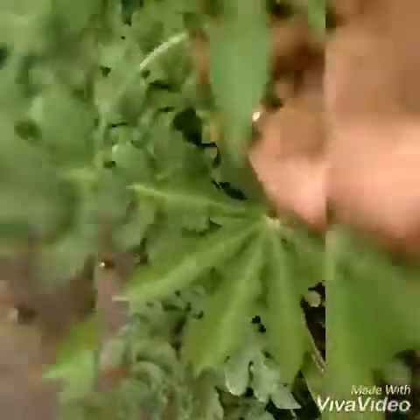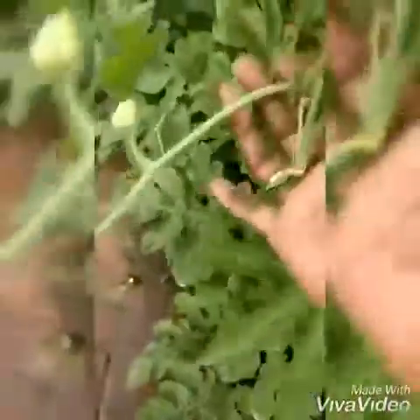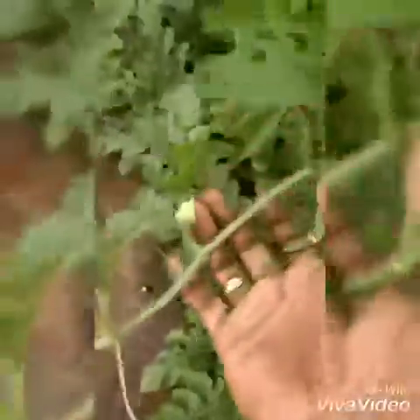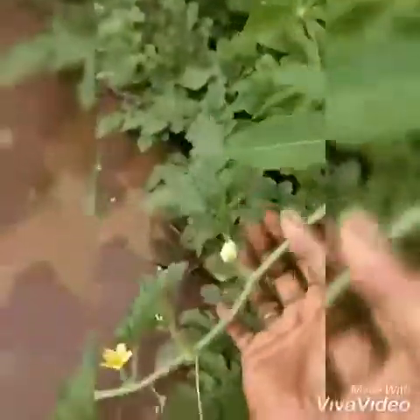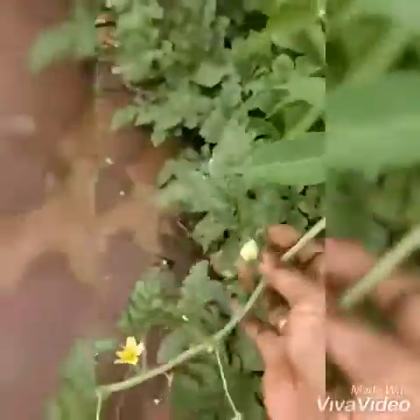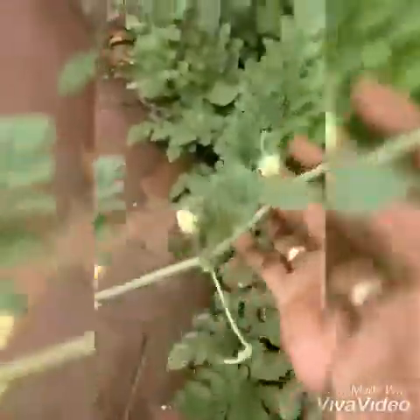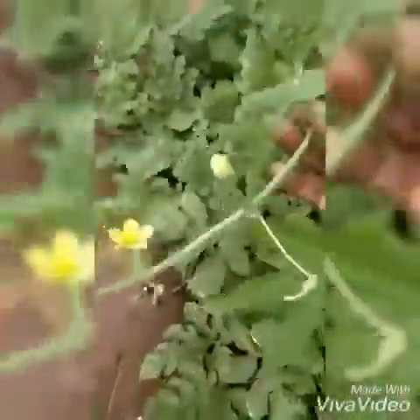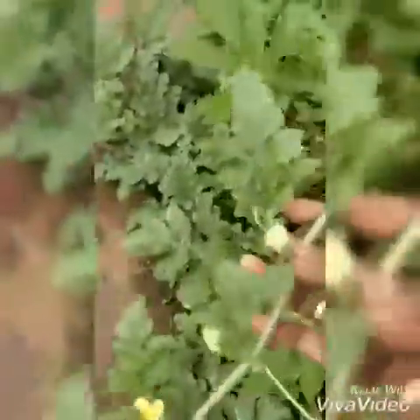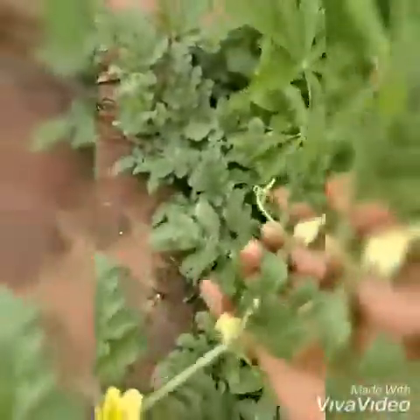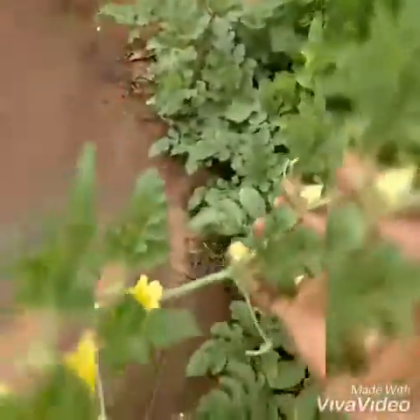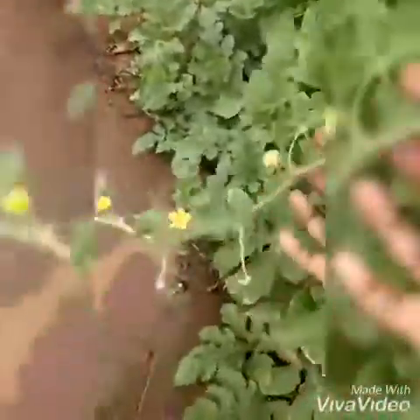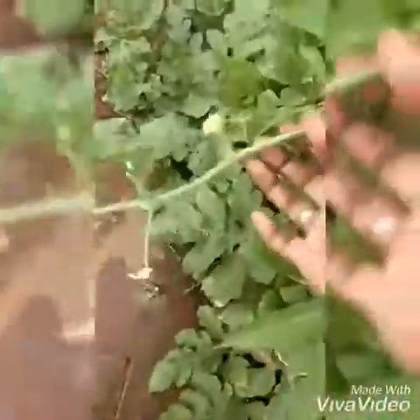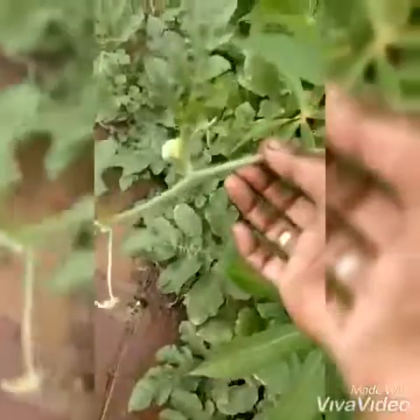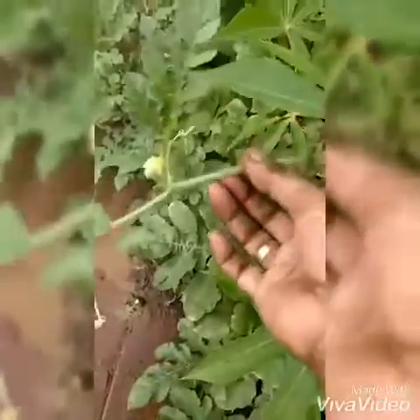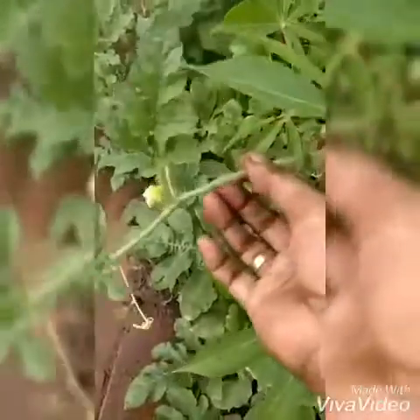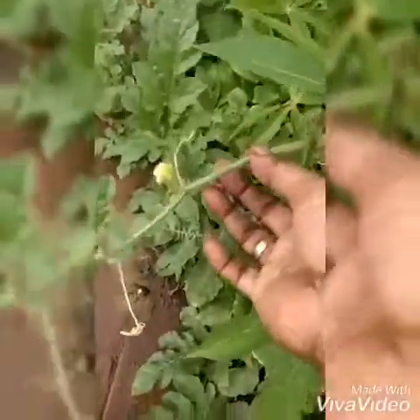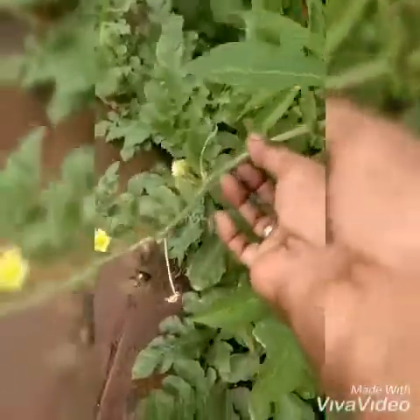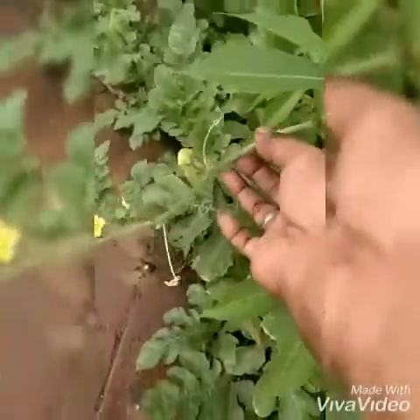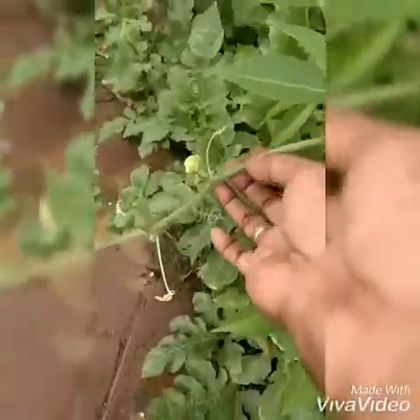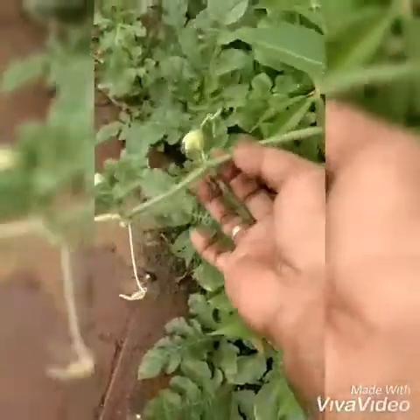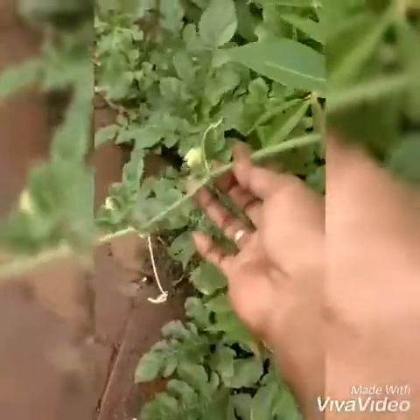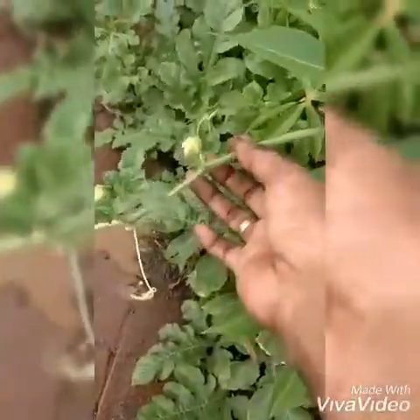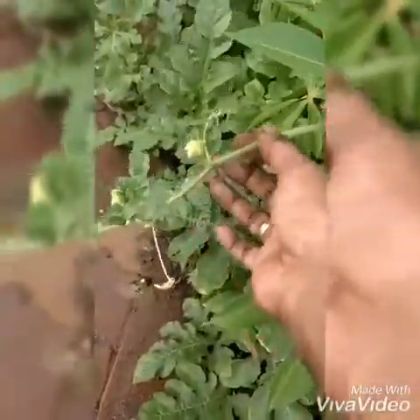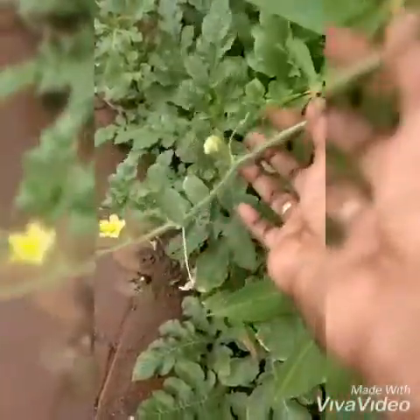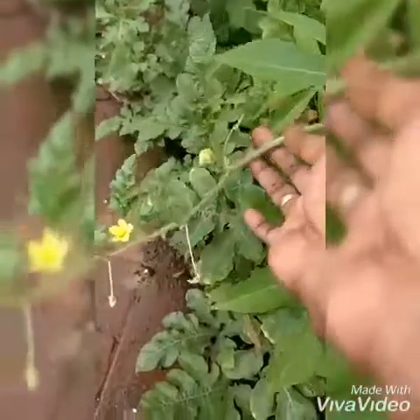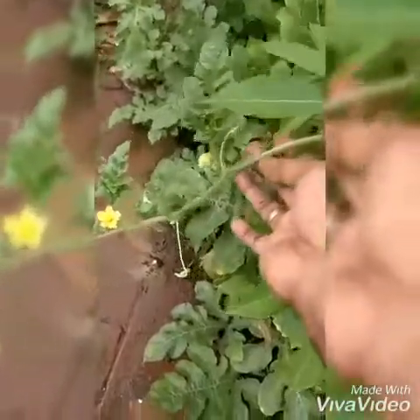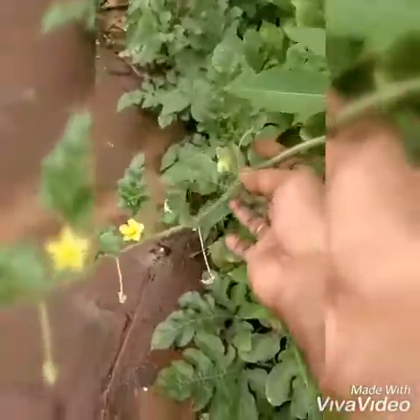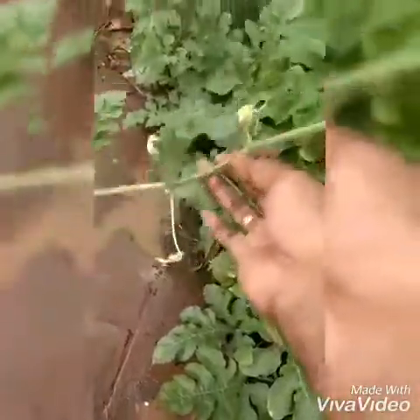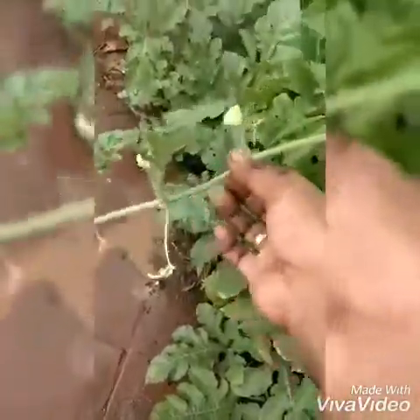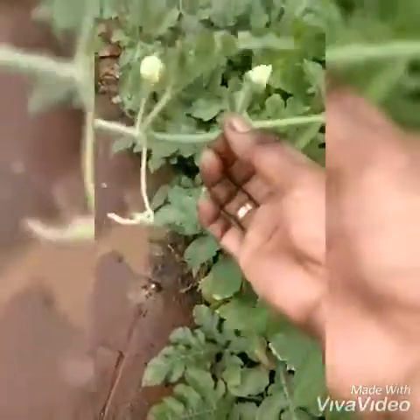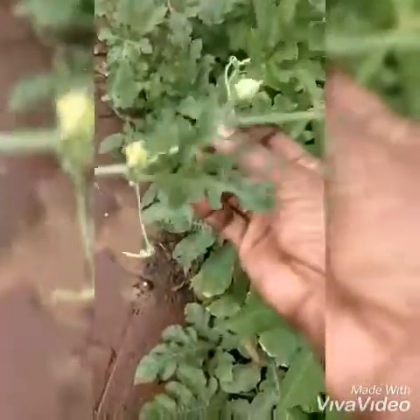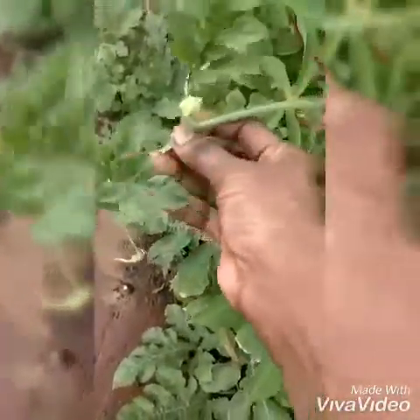Coming to the stem, the stem is a long vine, highly branched, and it has many long woolly hairs protecting the plant from heat.